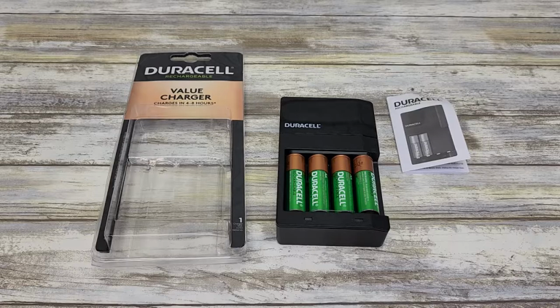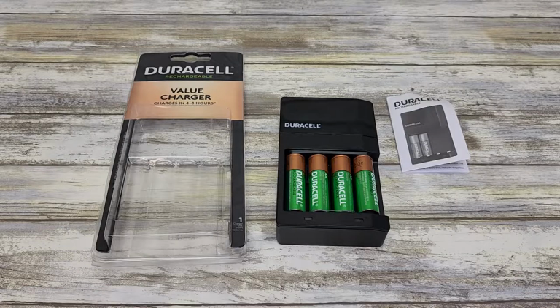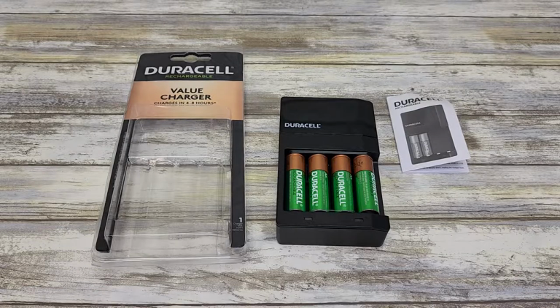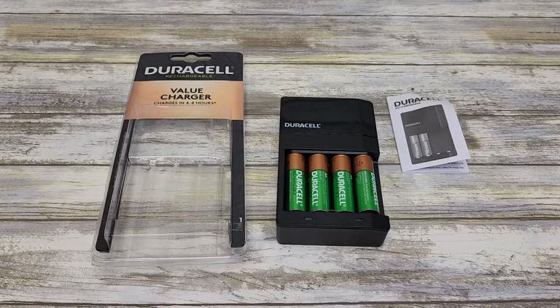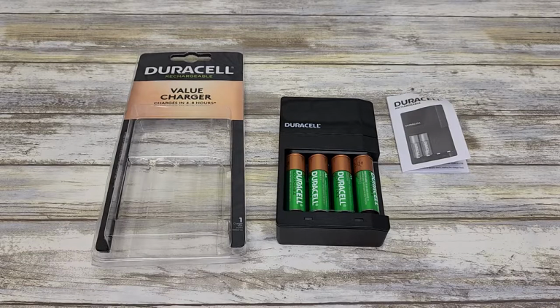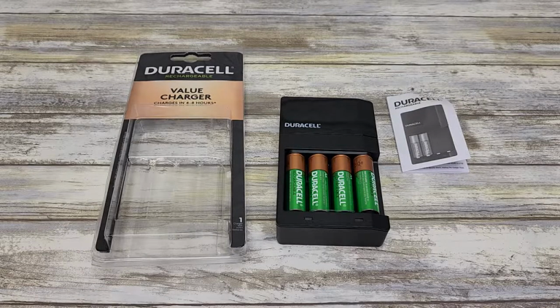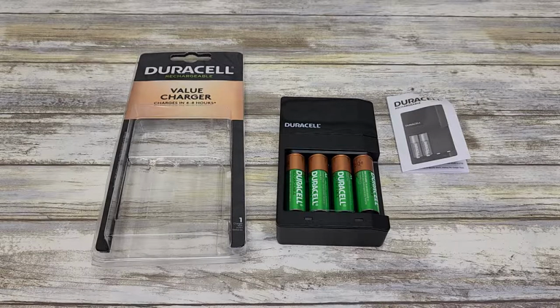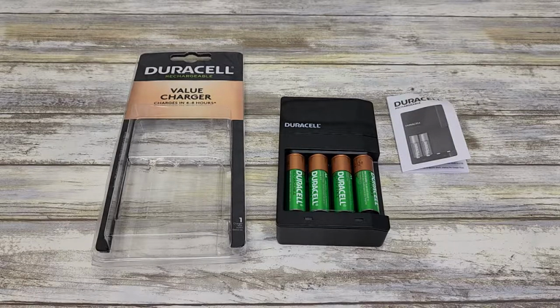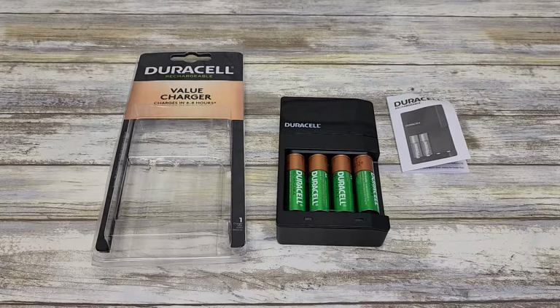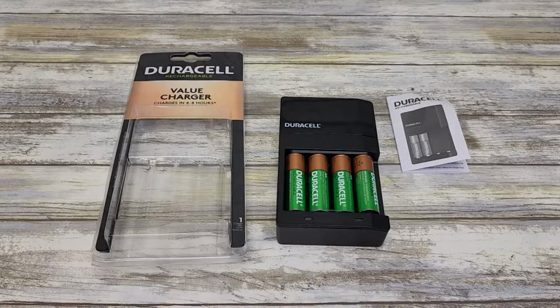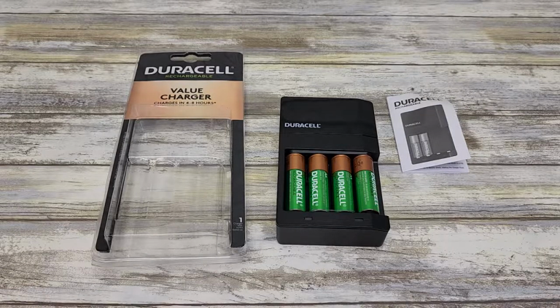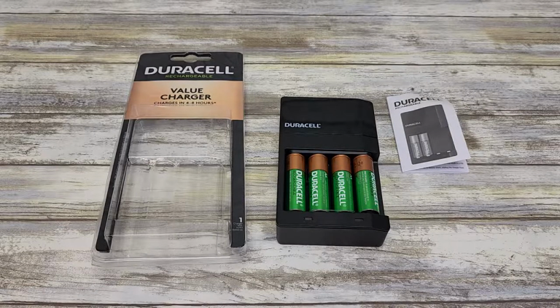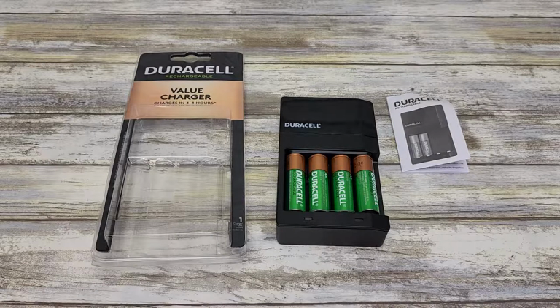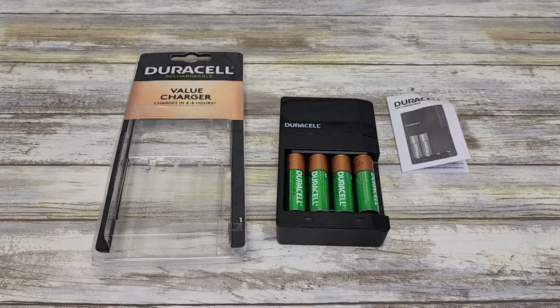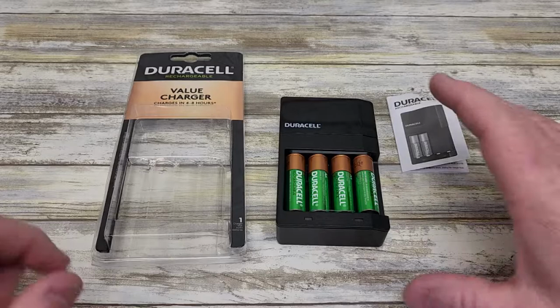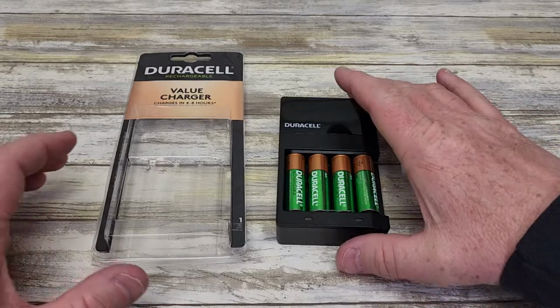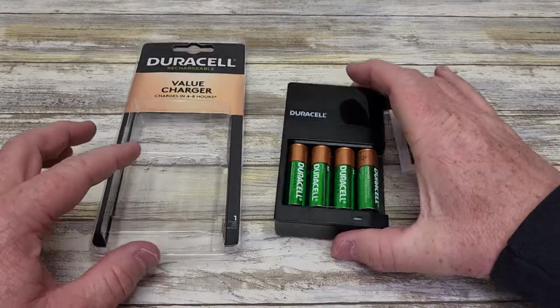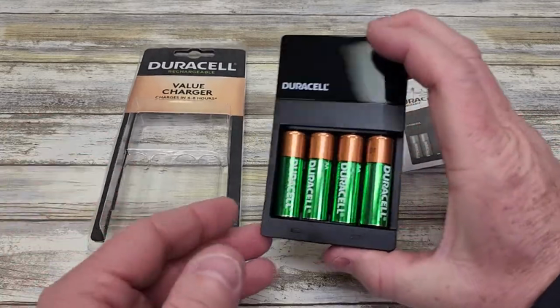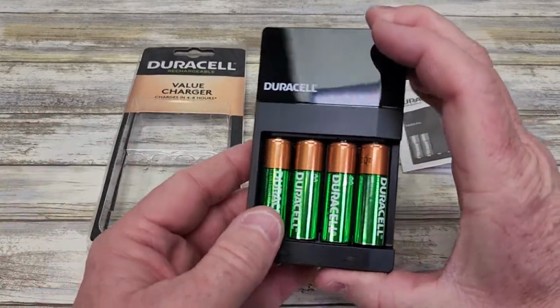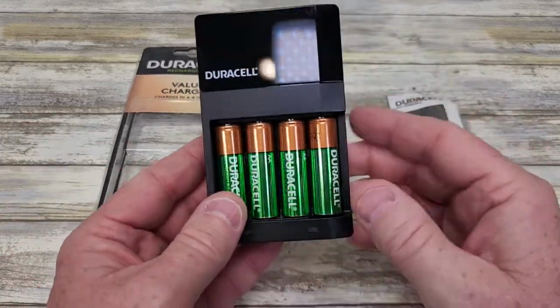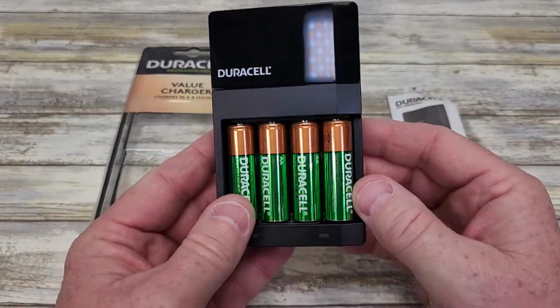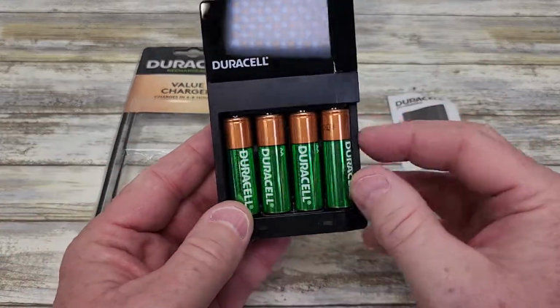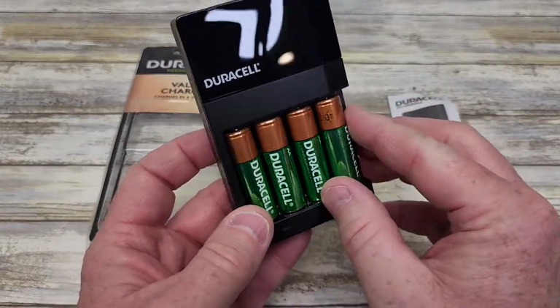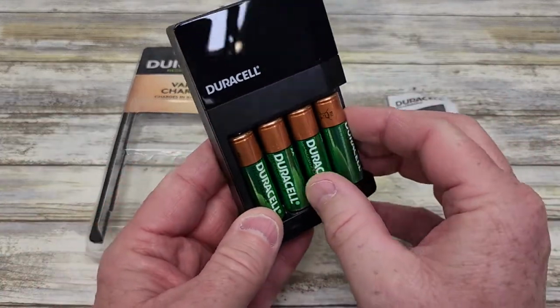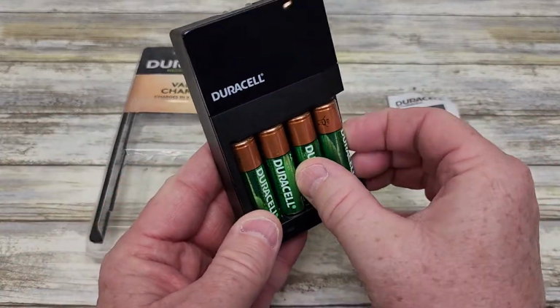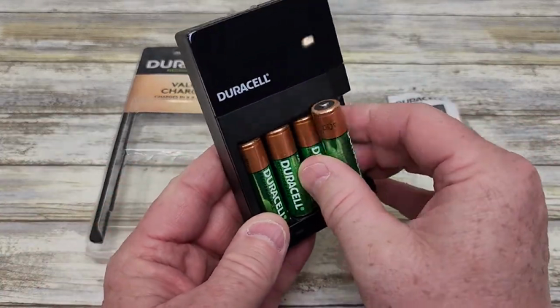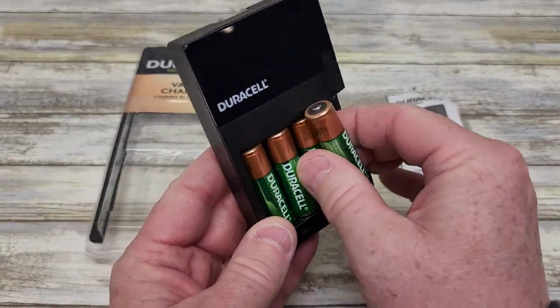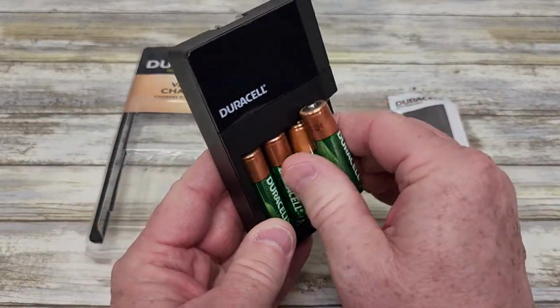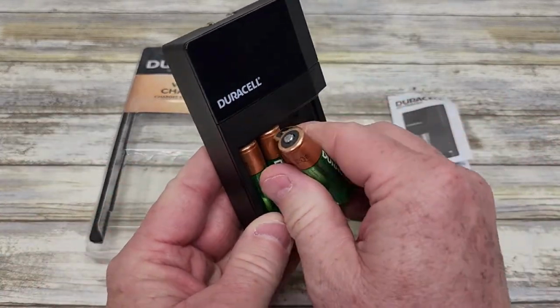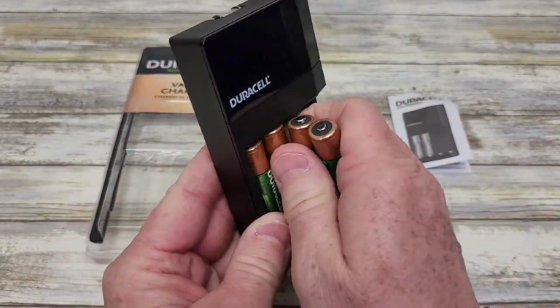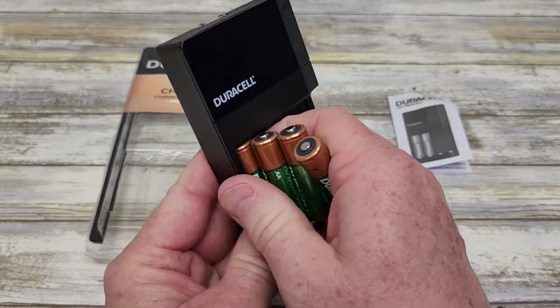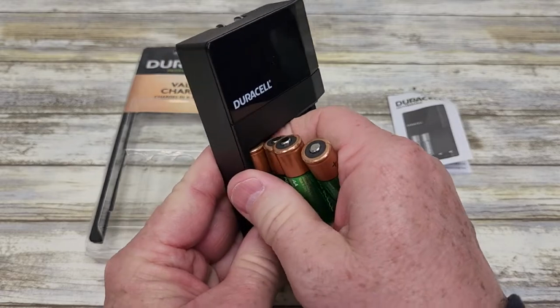Hello everyone, I'm going to review the Duracell rechargeable batteries and the battery charger. So this is what you get in the case. These are AA batteries and they're rechargeable.